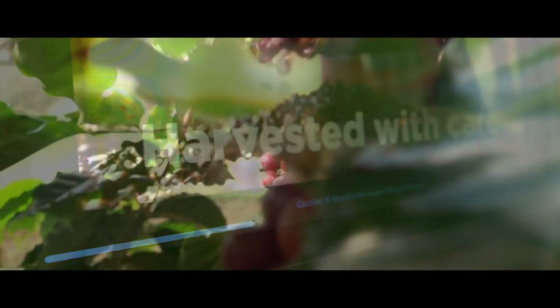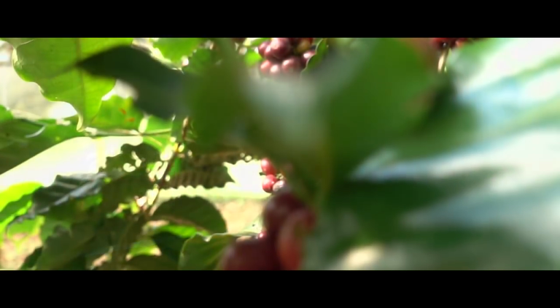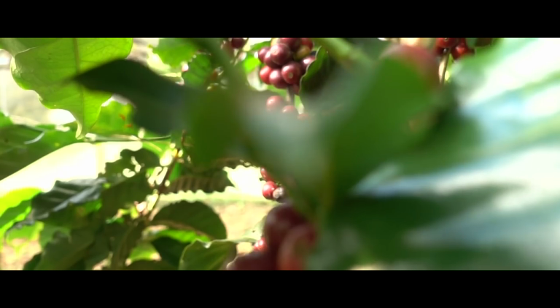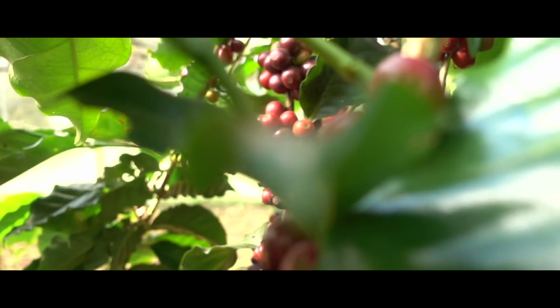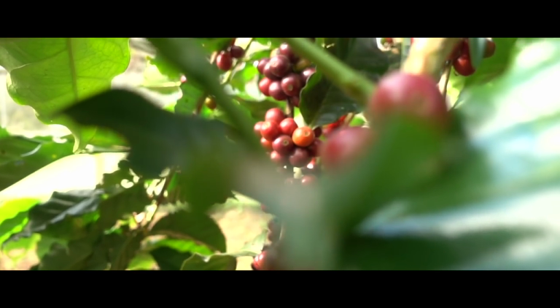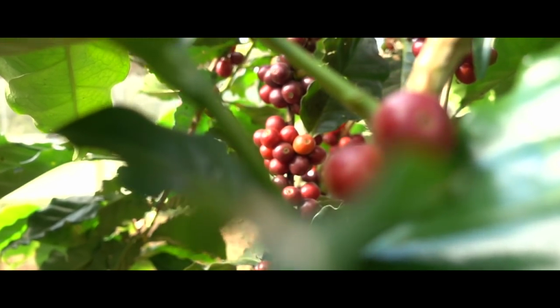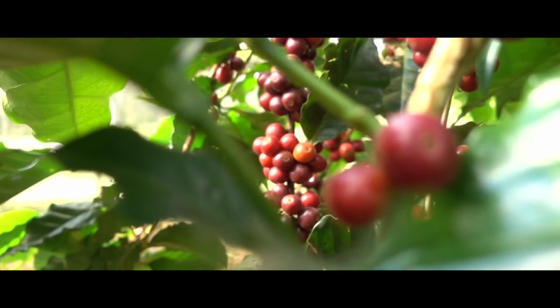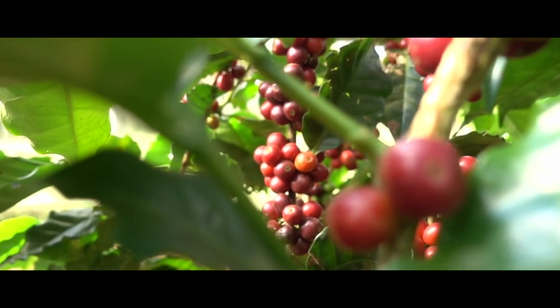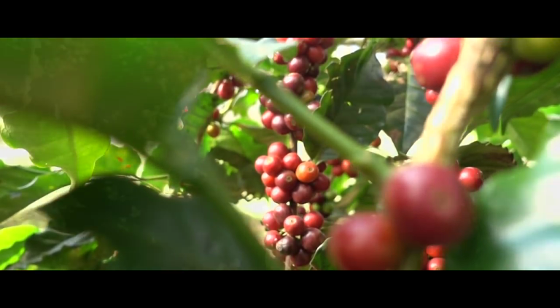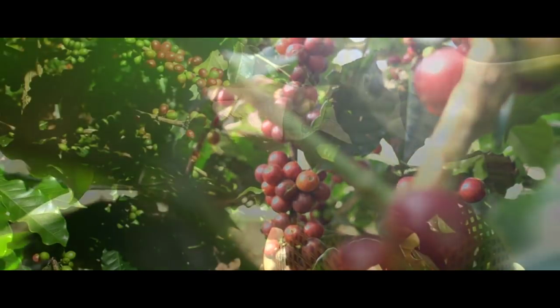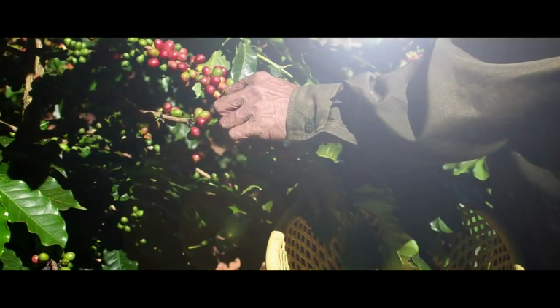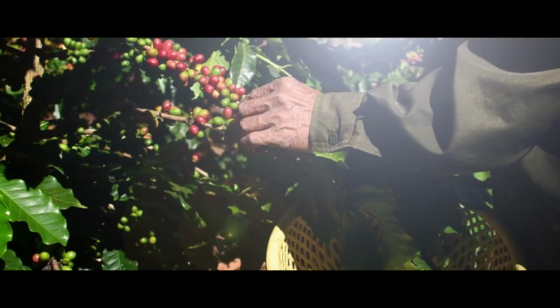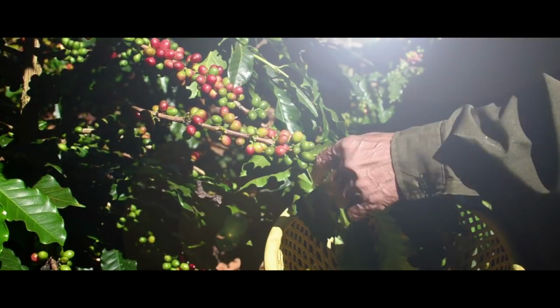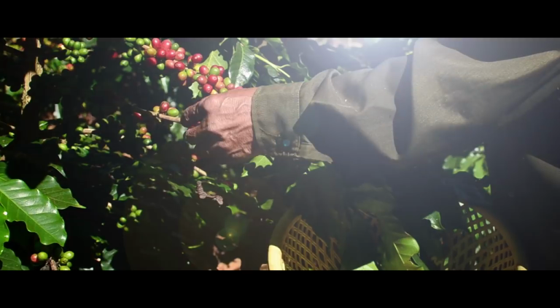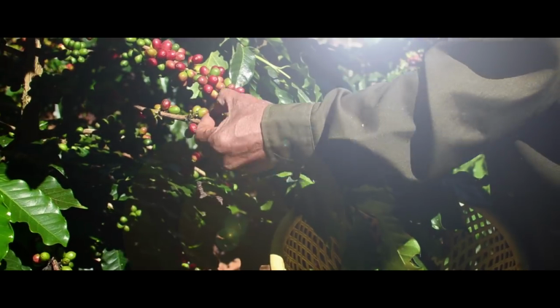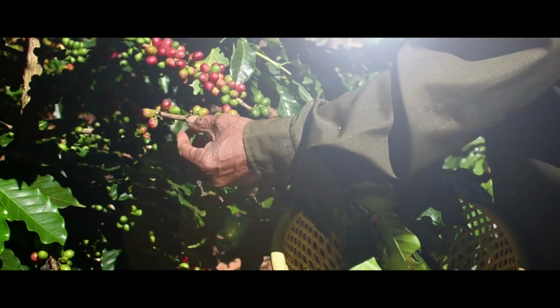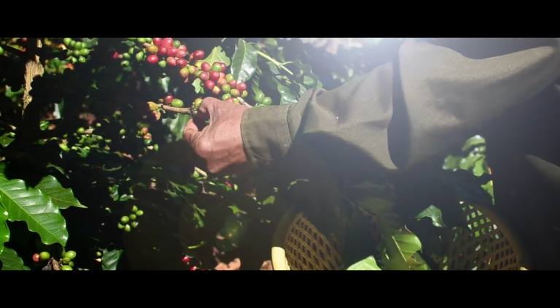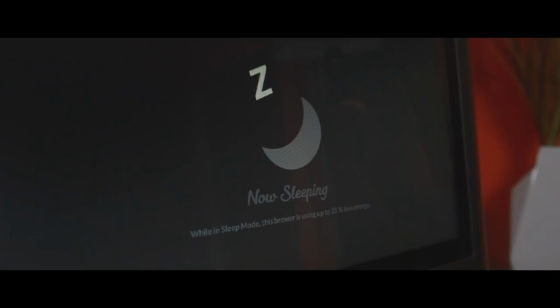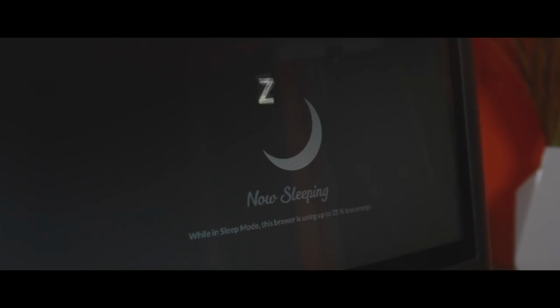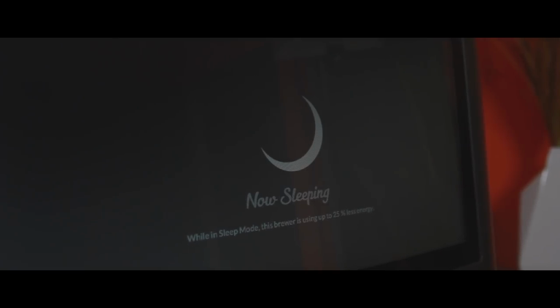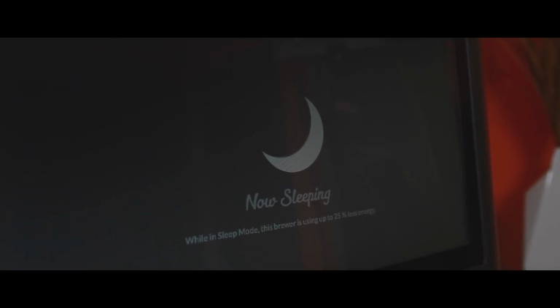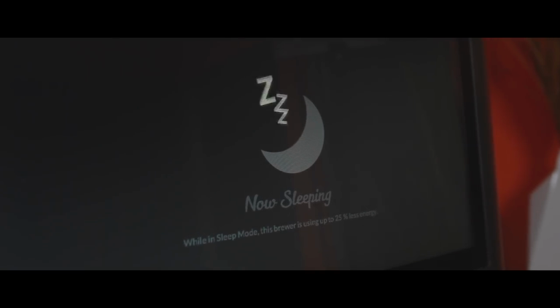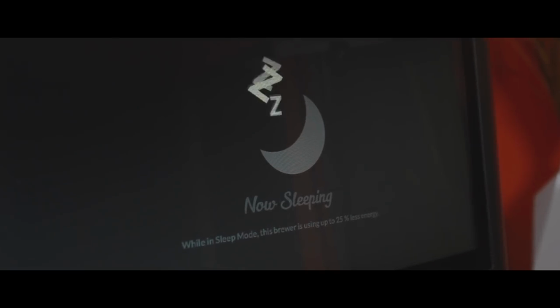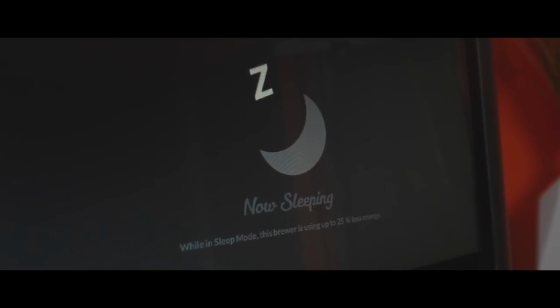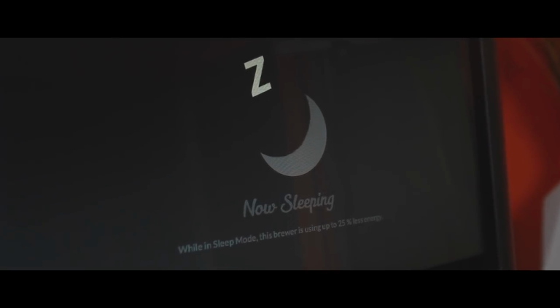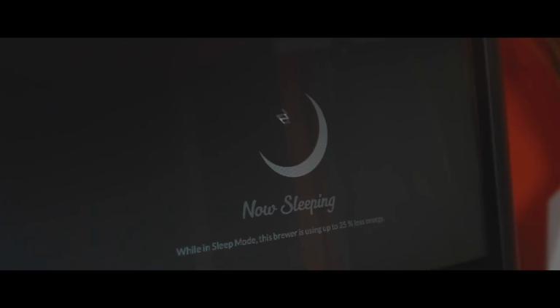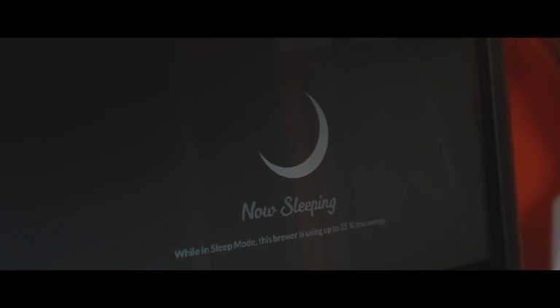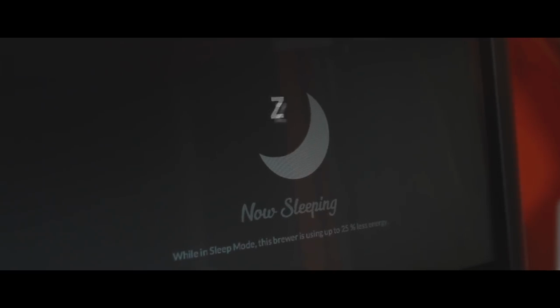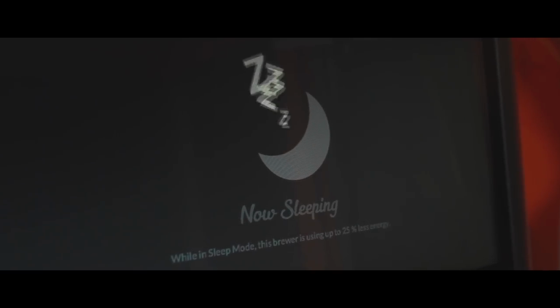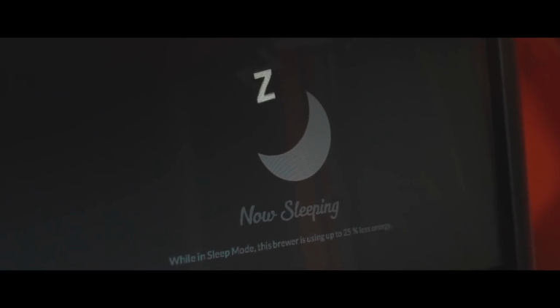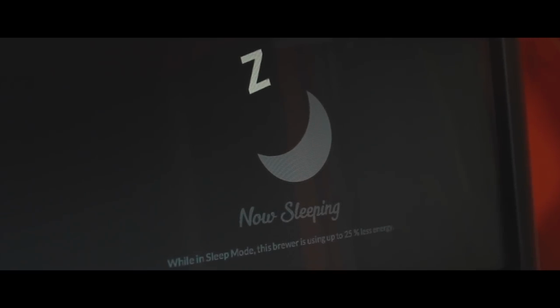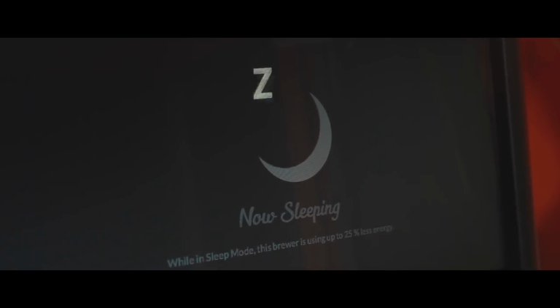The Encore 29 is an environmentally friendly and sustainable brewer, generating only biodegradable and compostable byproducts. Plan sleeping periods to reduce energy use and save up to 25% of energy expenses with the energy saving mode.